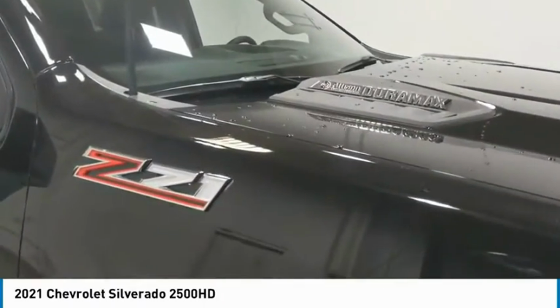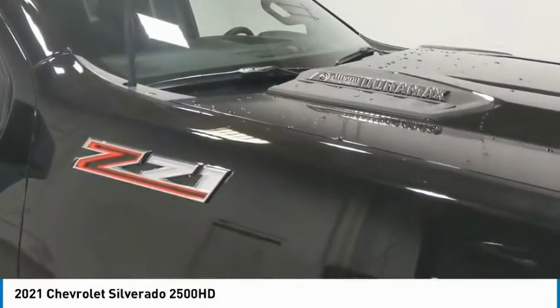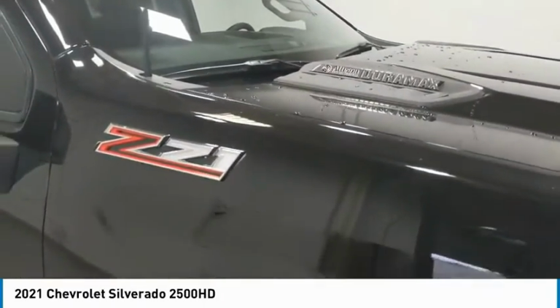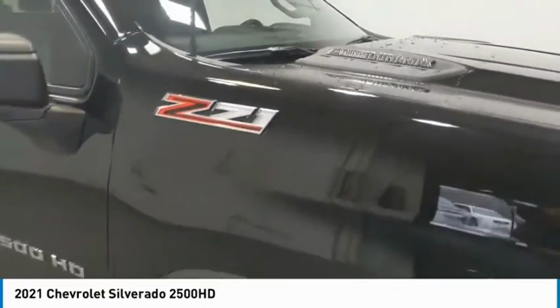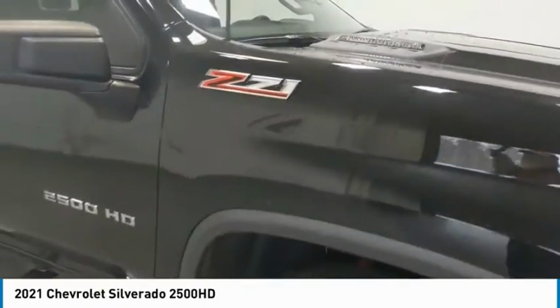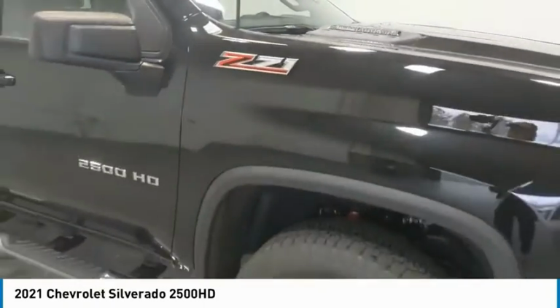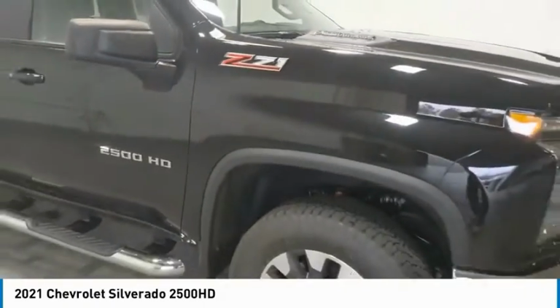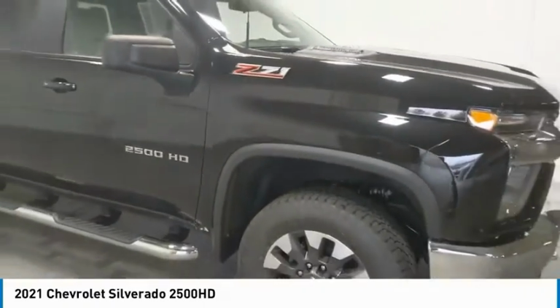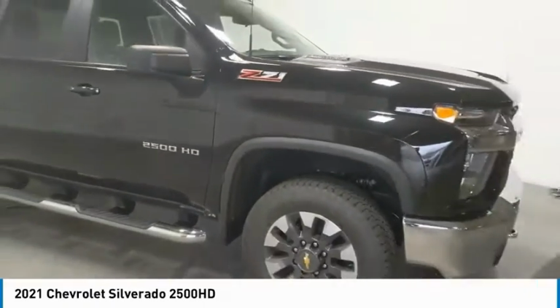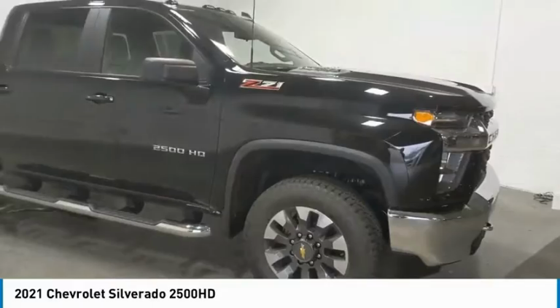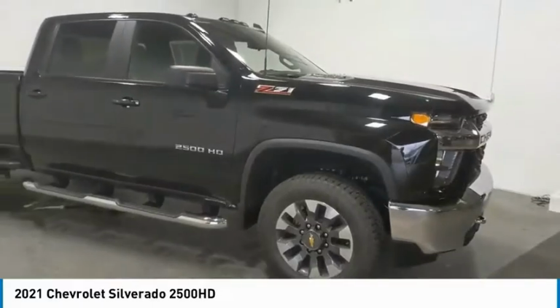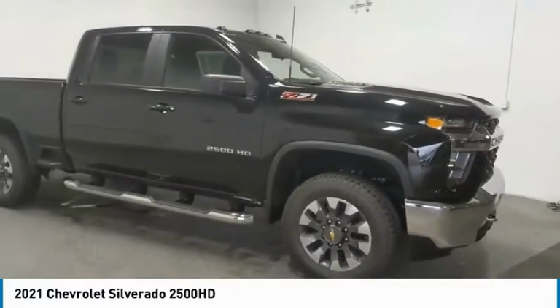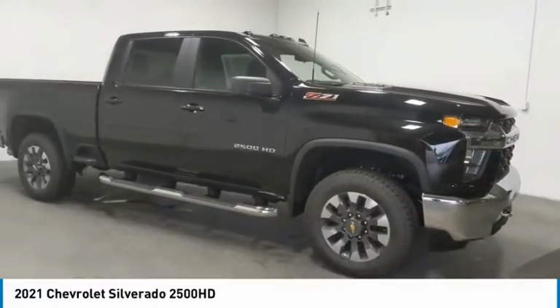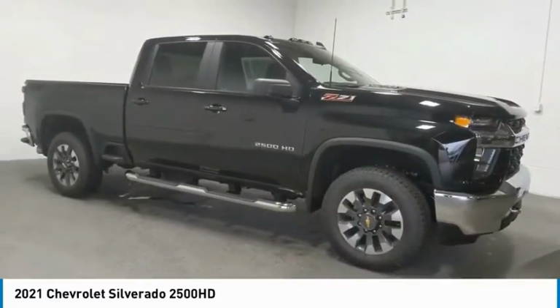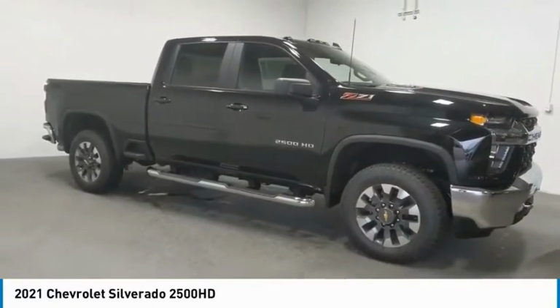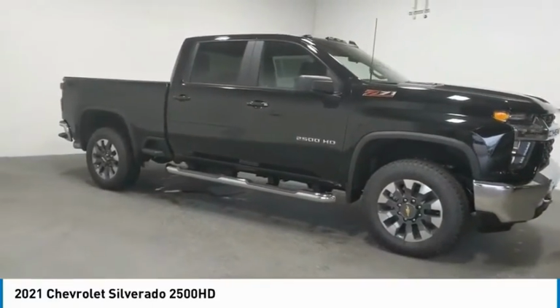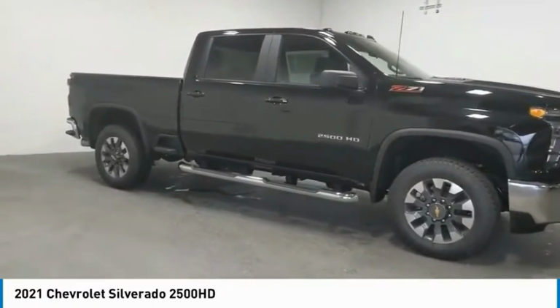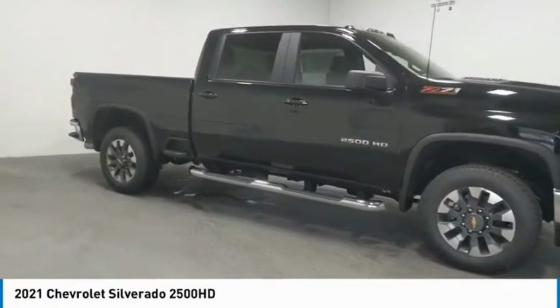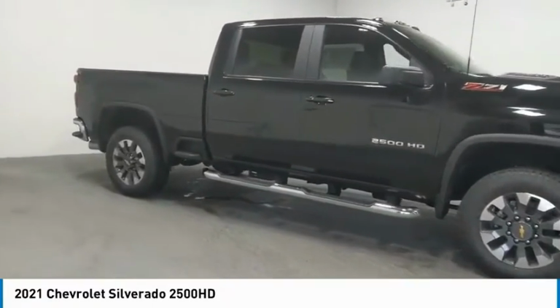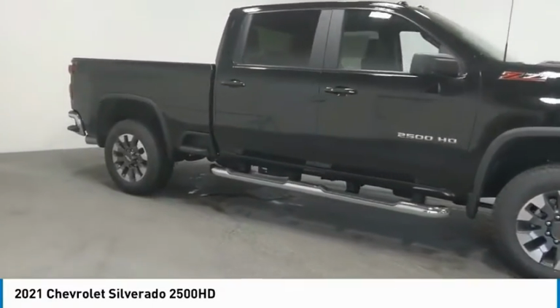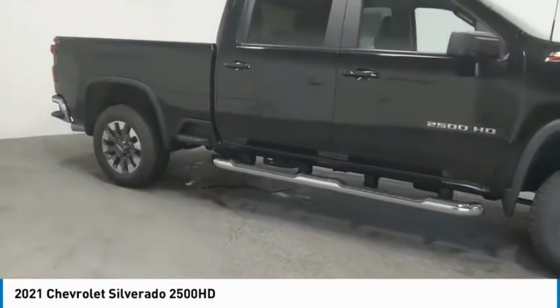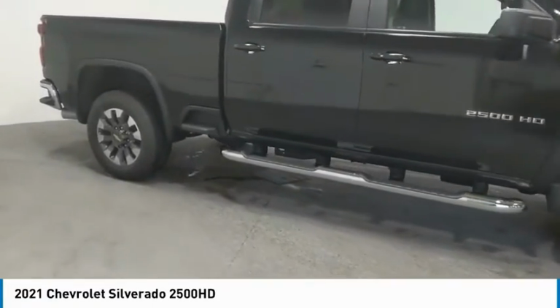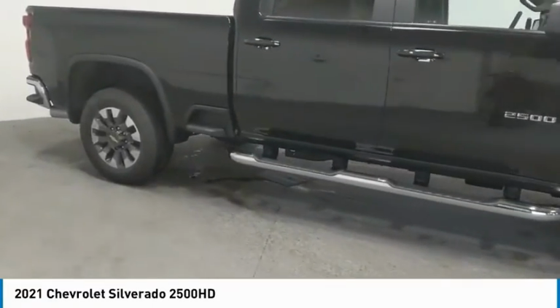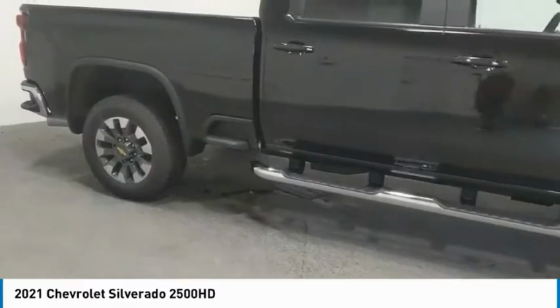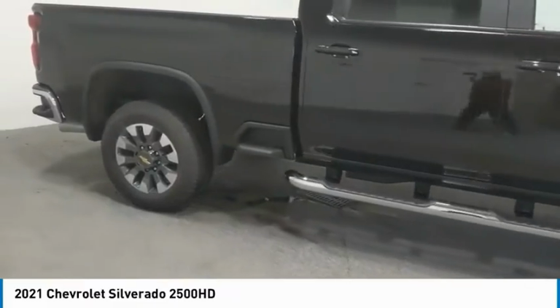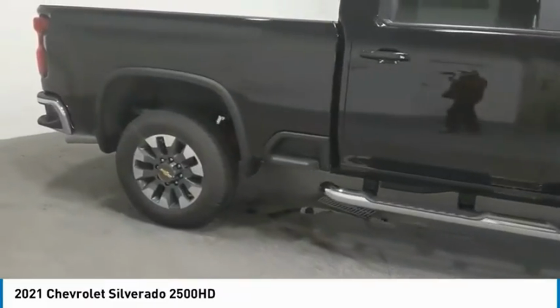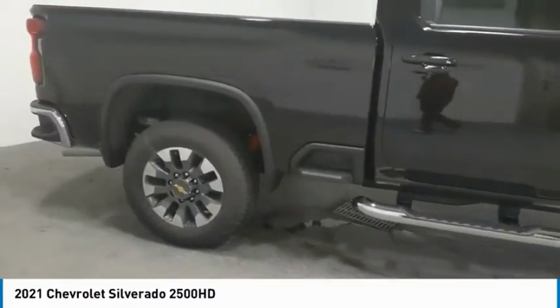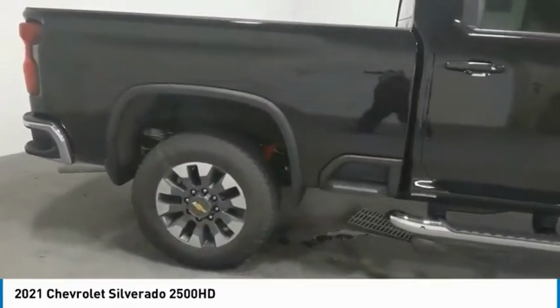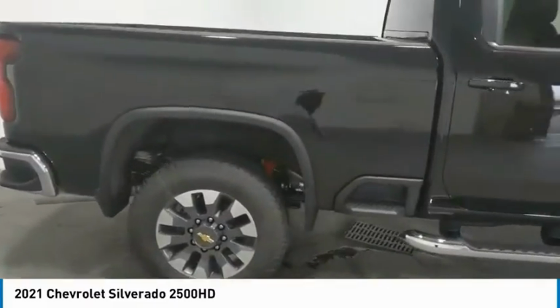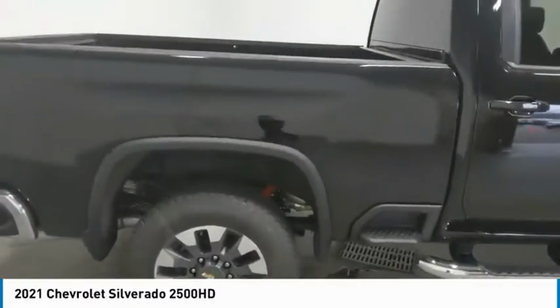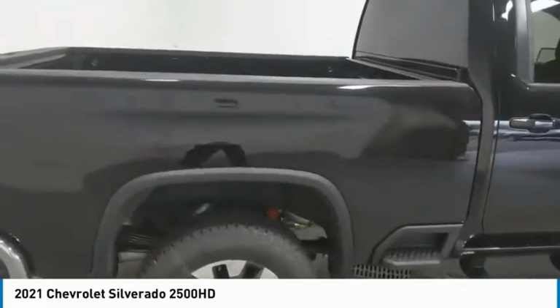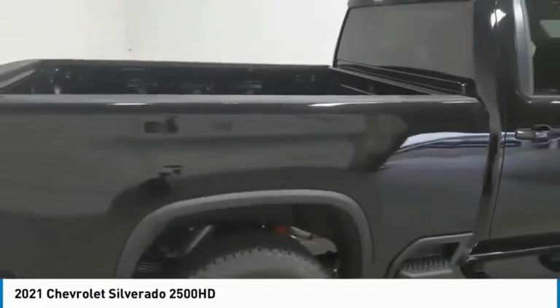Towing package, aluminum wheels, heated side mirrors, traction control, daytime running lights, remote keyless entry, mirror memory, cruise control, power door locks, power windows.